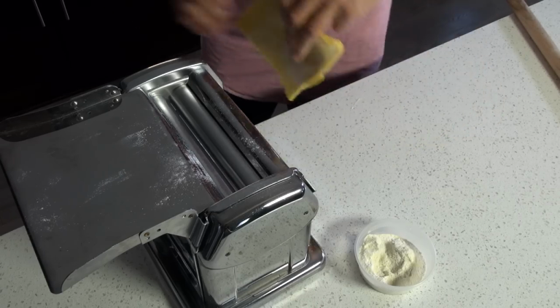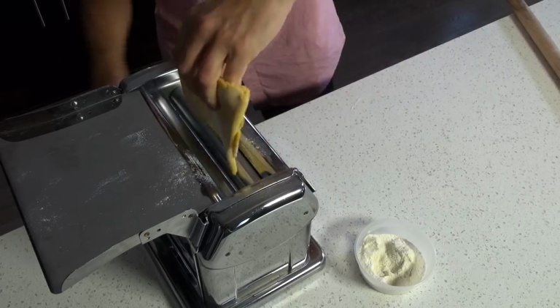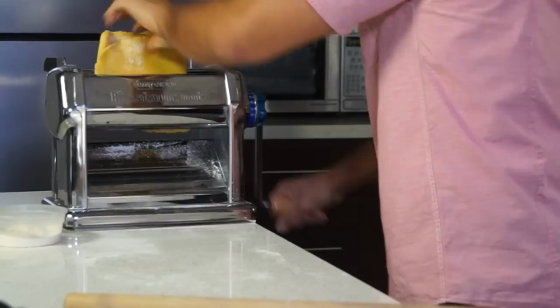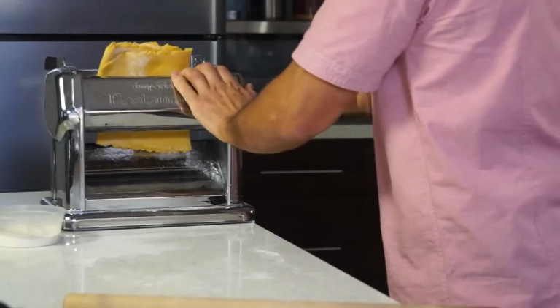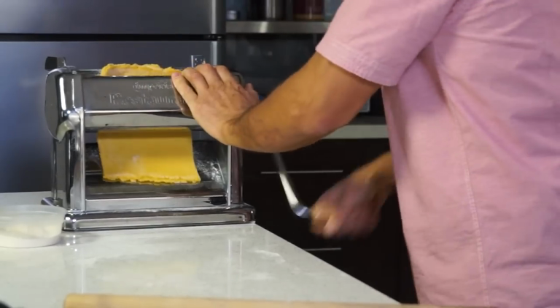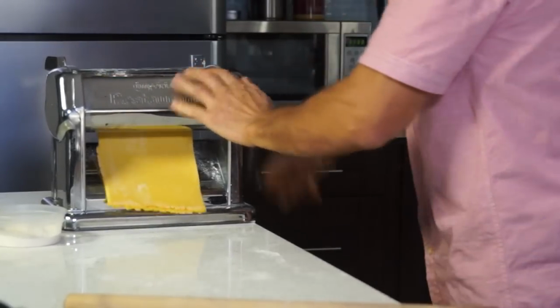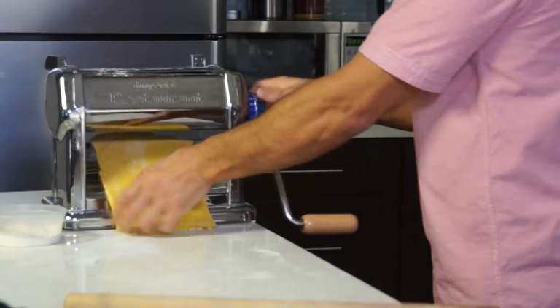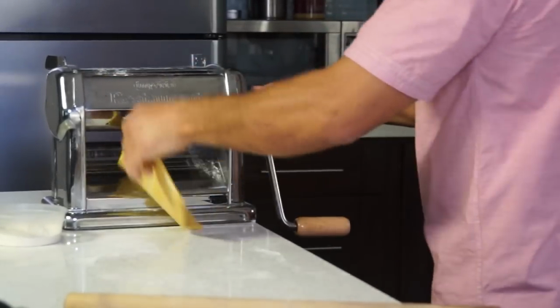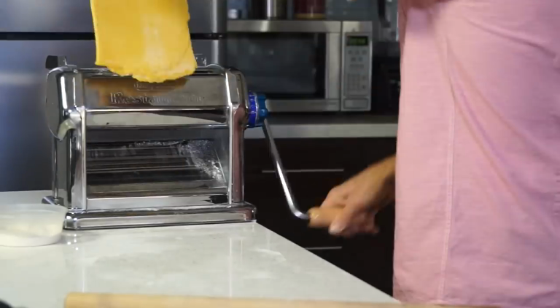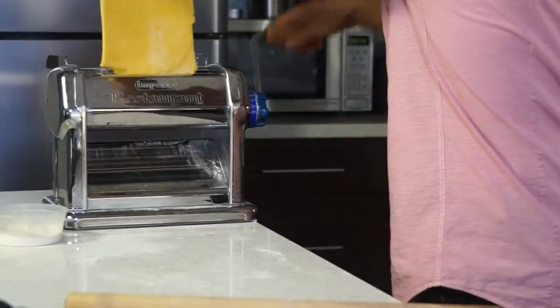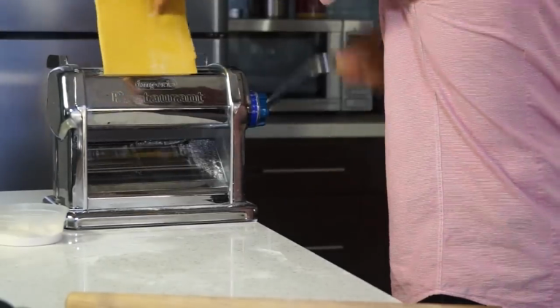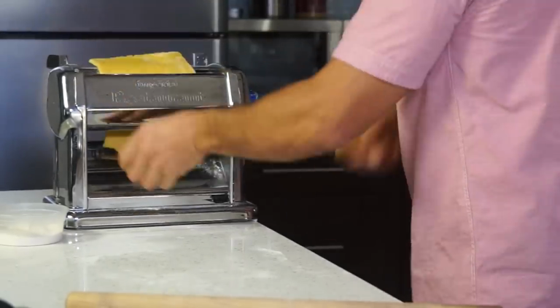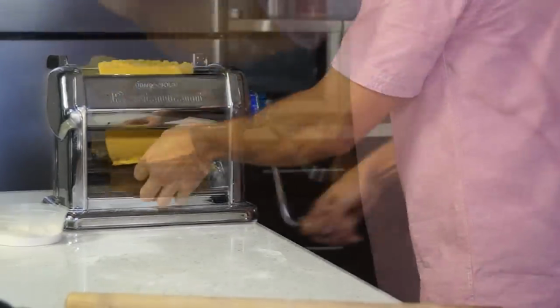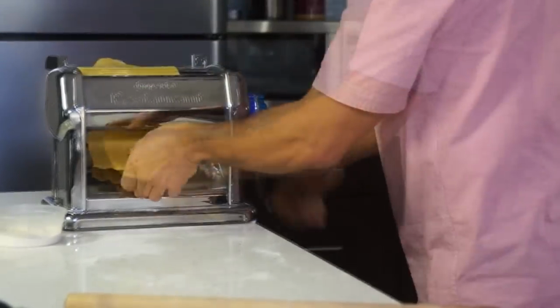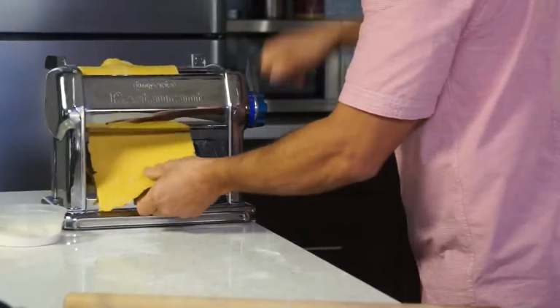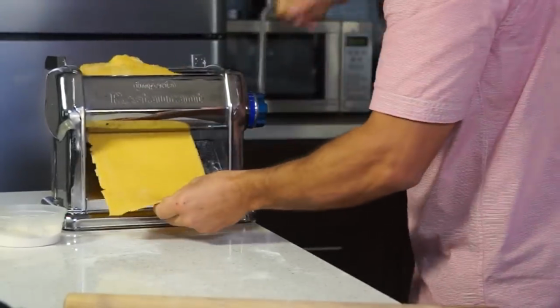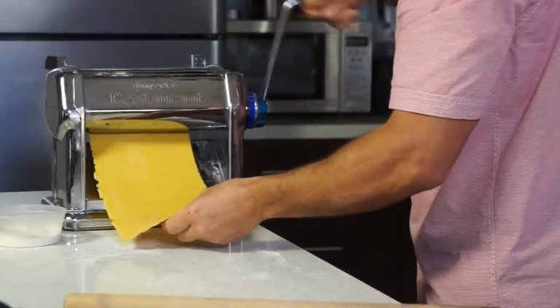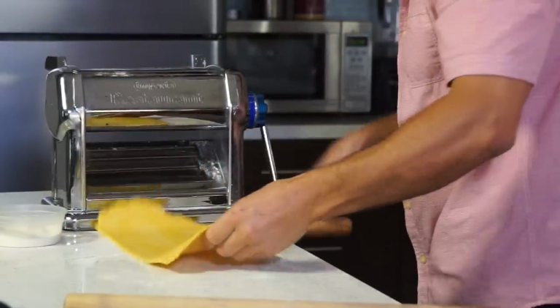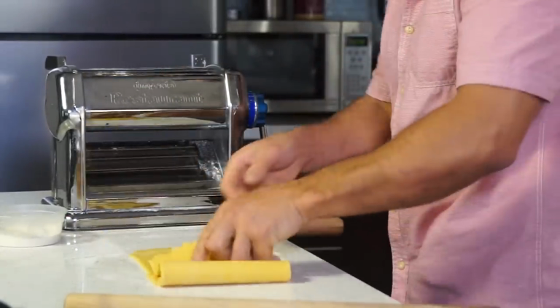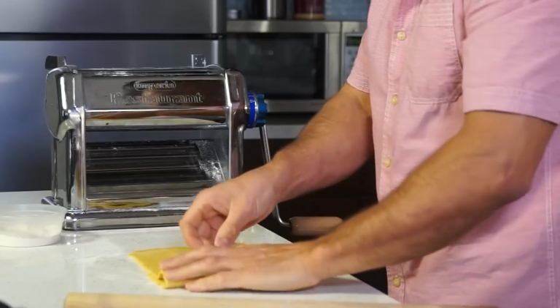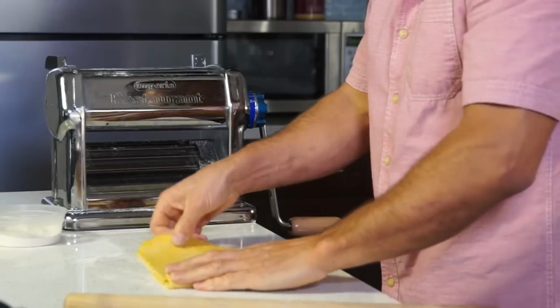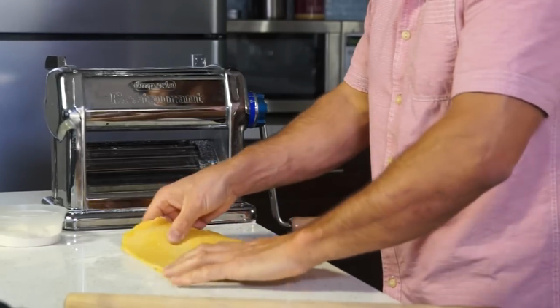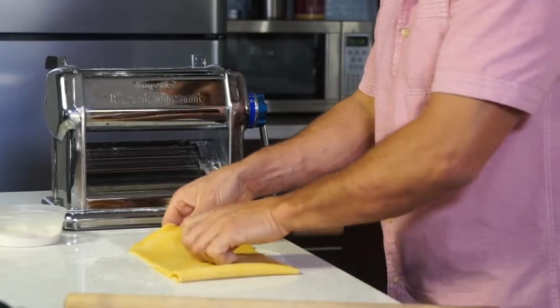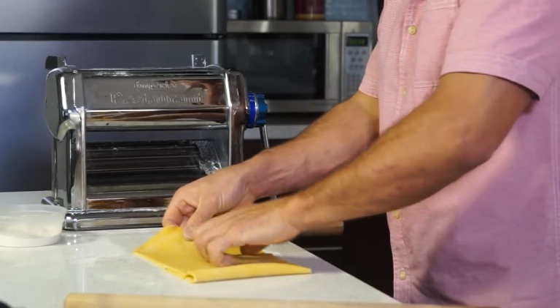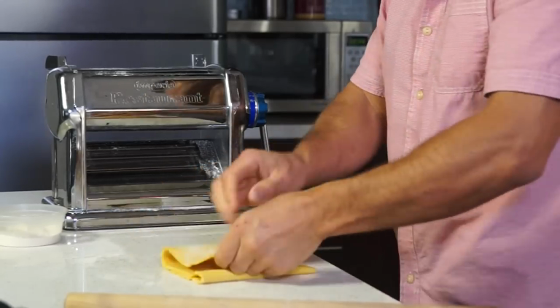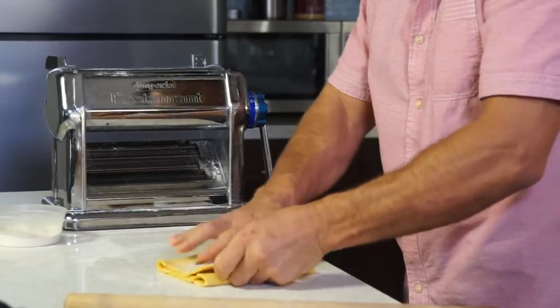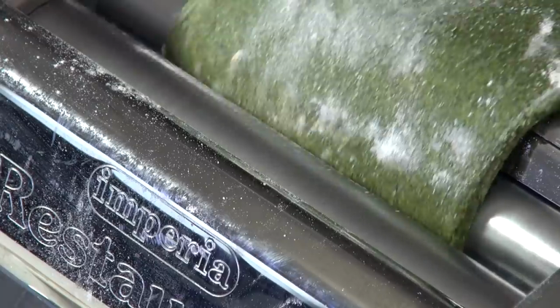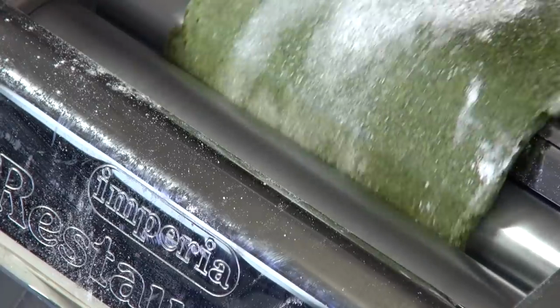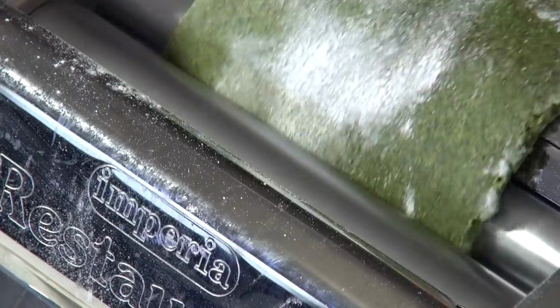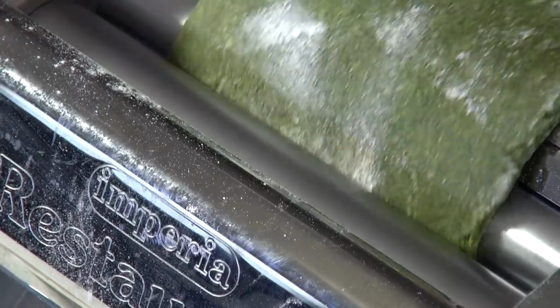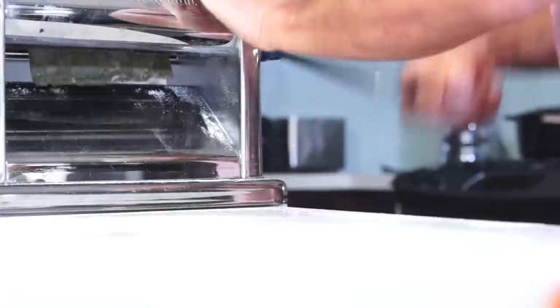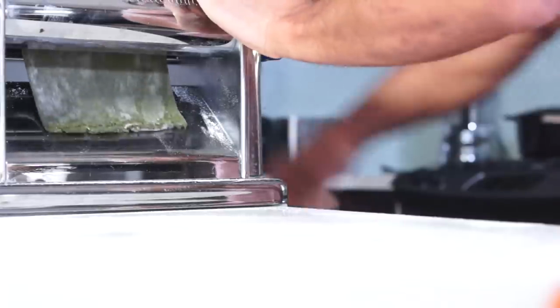Repeat this folding and rolling step two times and let the dough rest 30 minutes in the refrigerator. Do likewise with each color, starting with the yellow dough, then green and red.